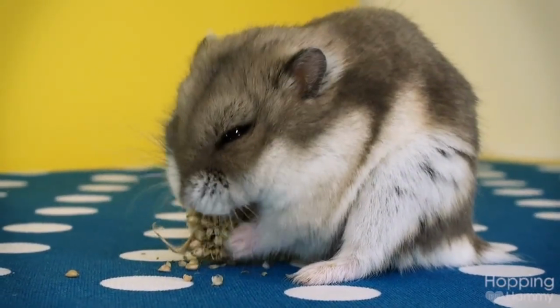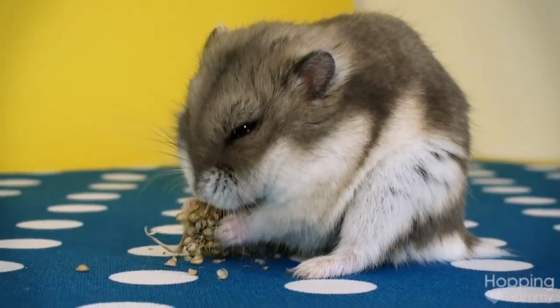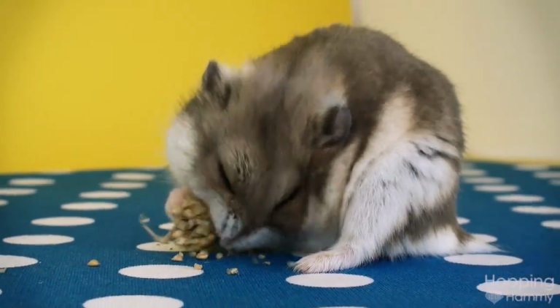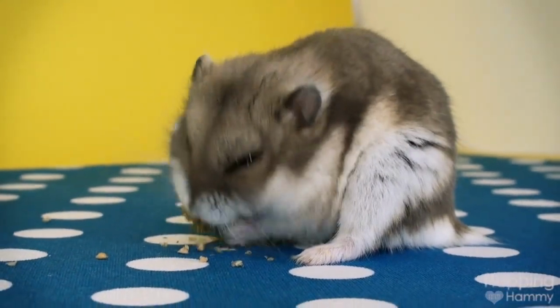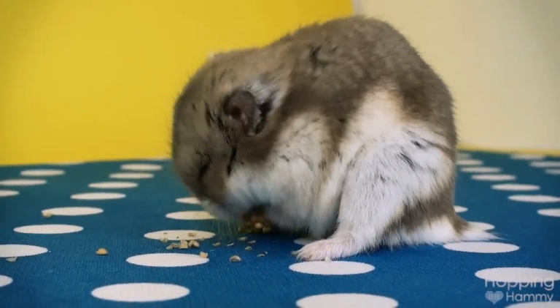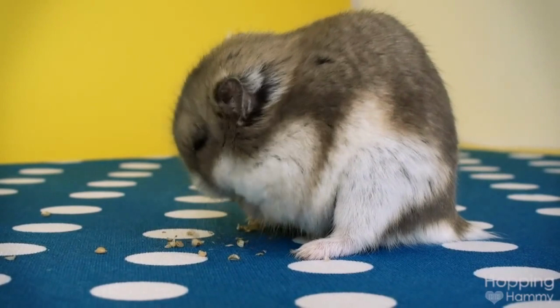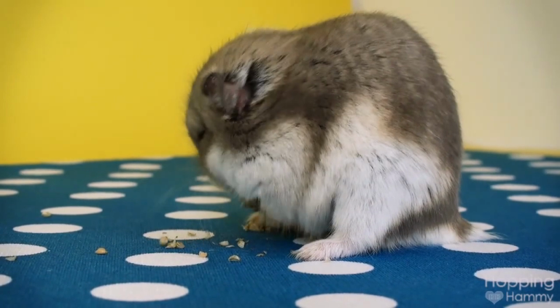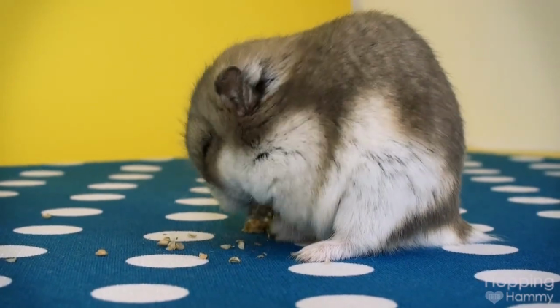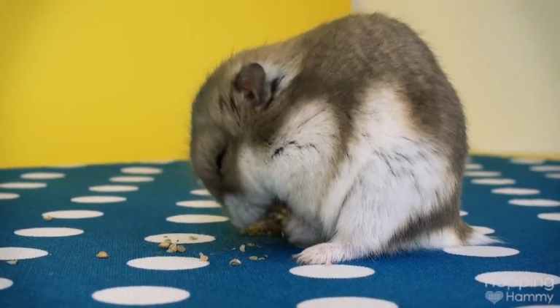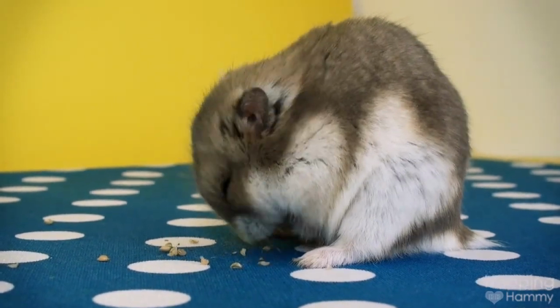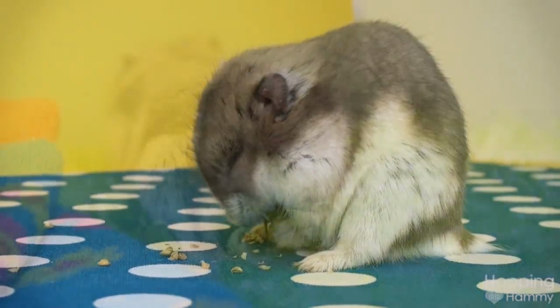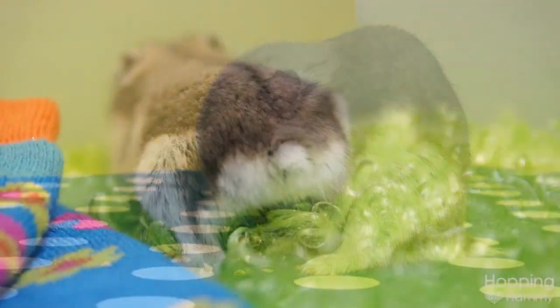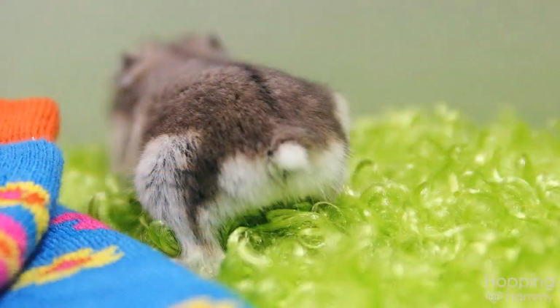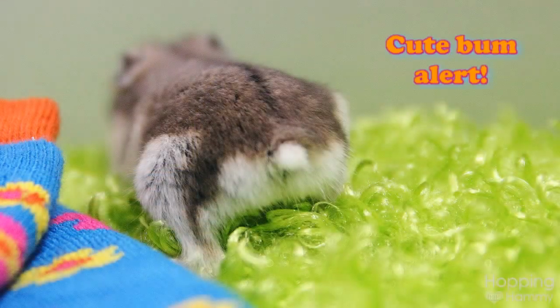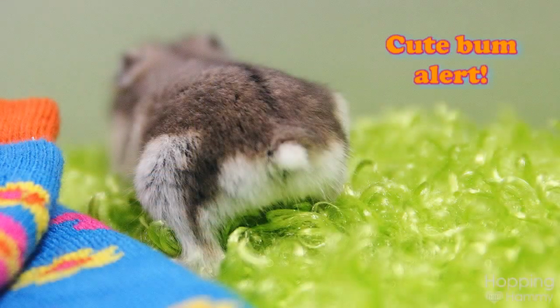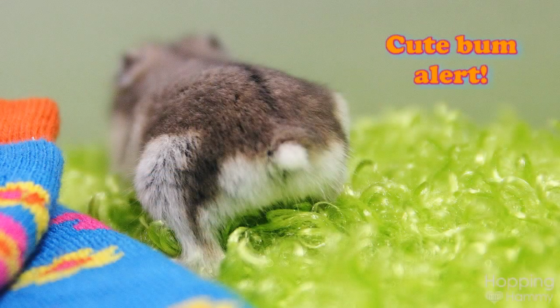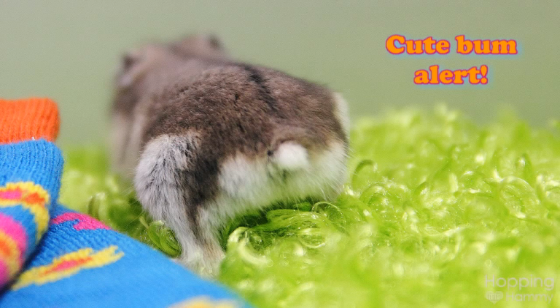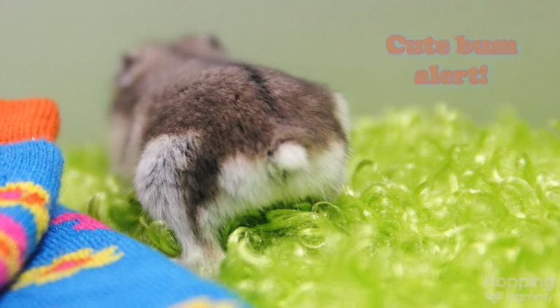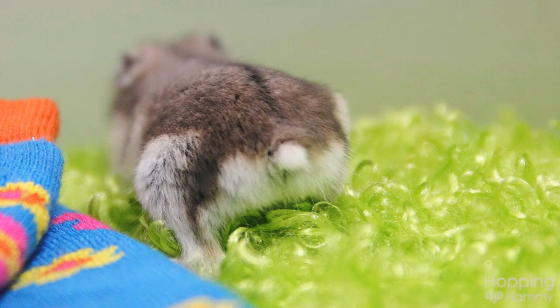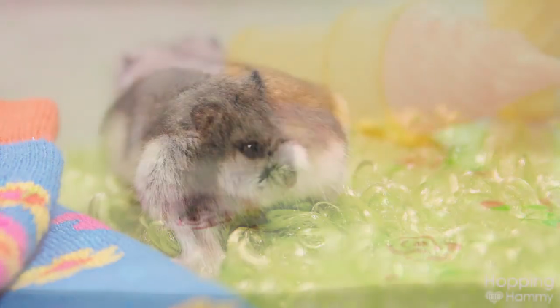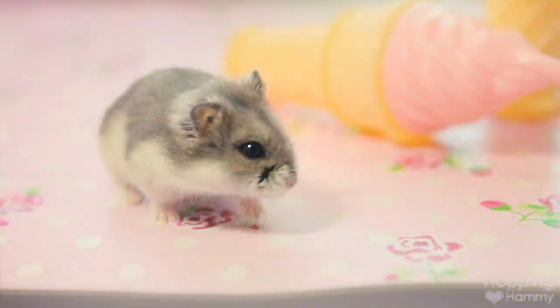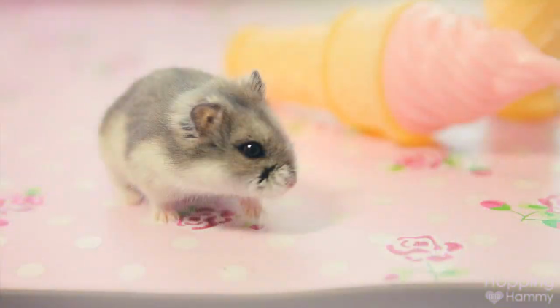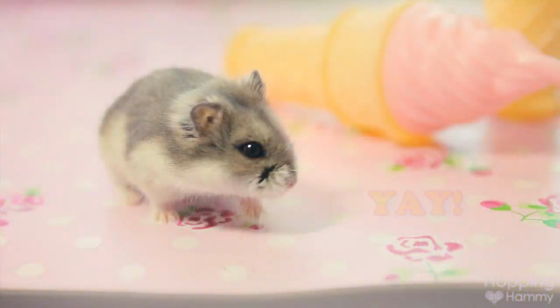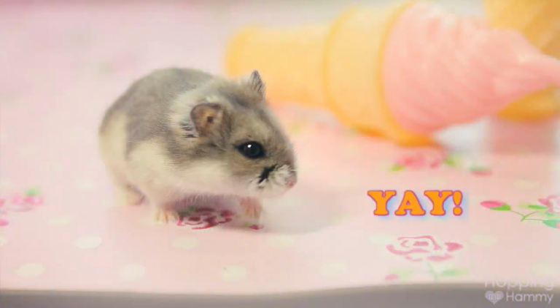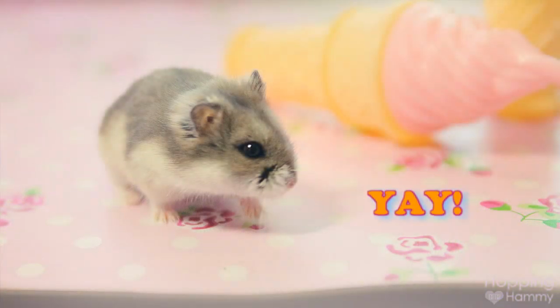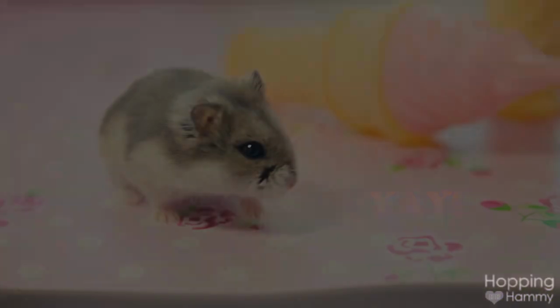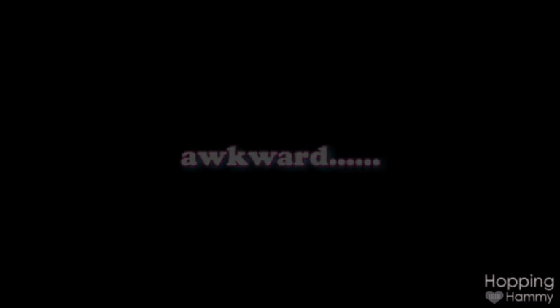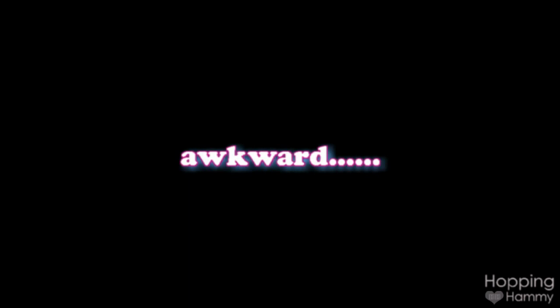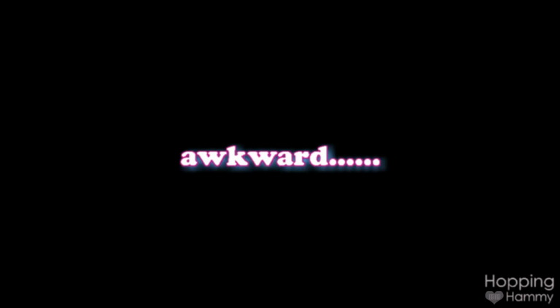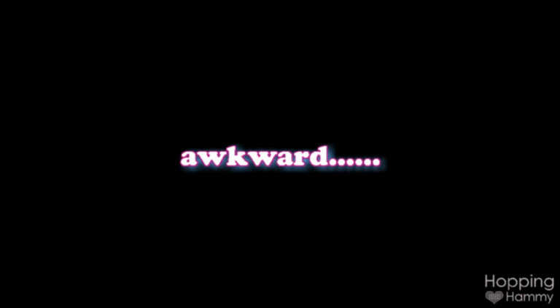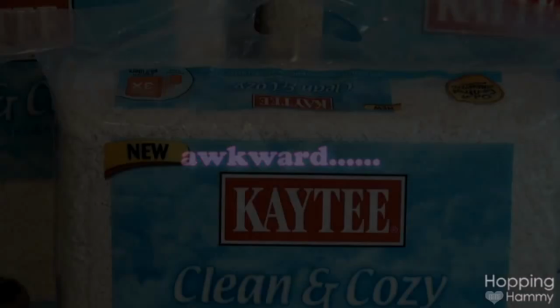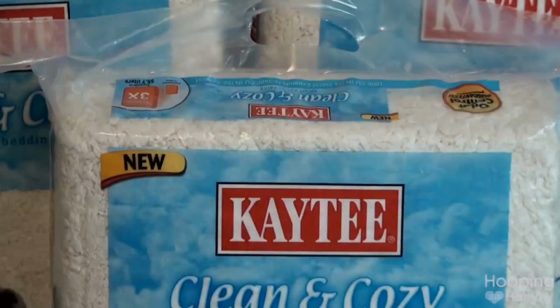Yeah, all my past videos that refer to Strudel as a boy — Strudel is actually a girl. It's kind of a long story, but her bottom looked like a boy when I first adopted her. But it's very clear that she is actually a girl, so yay!